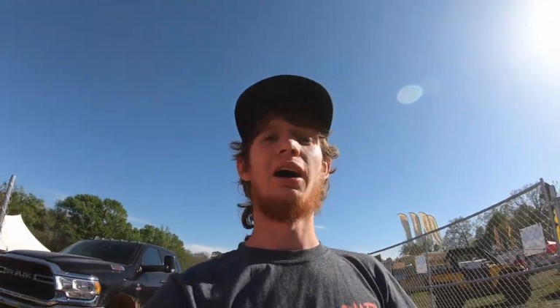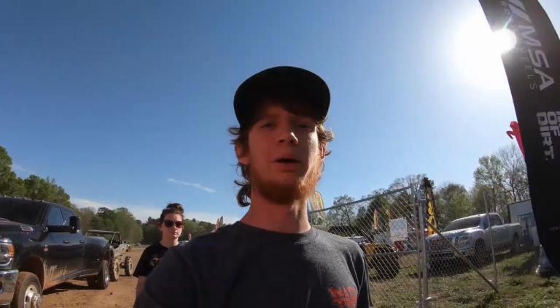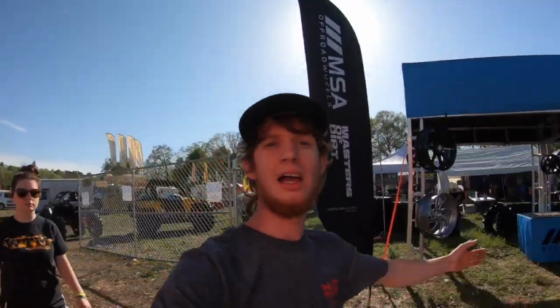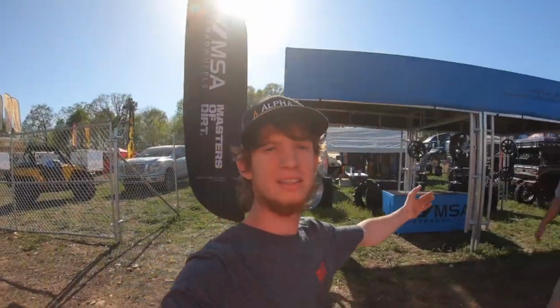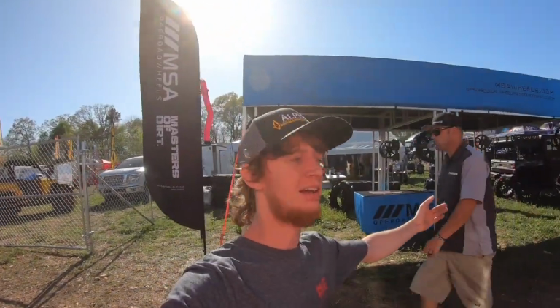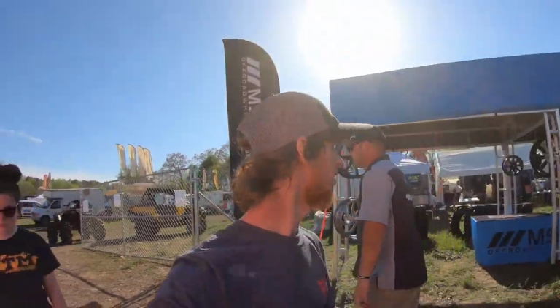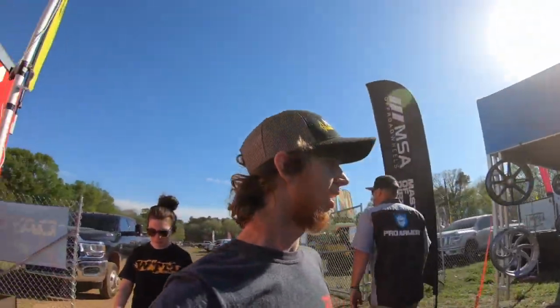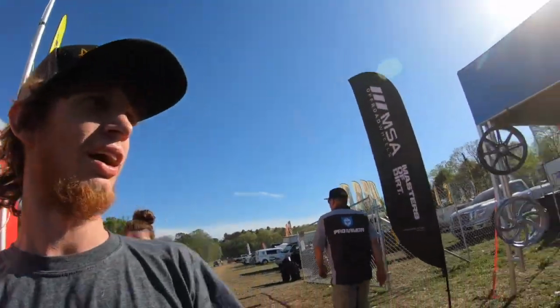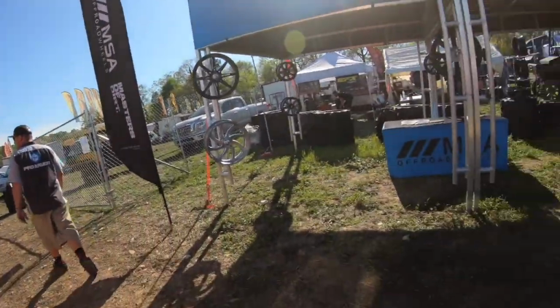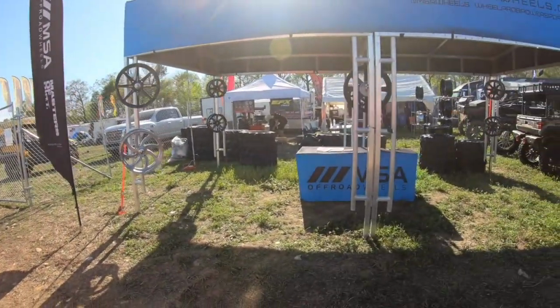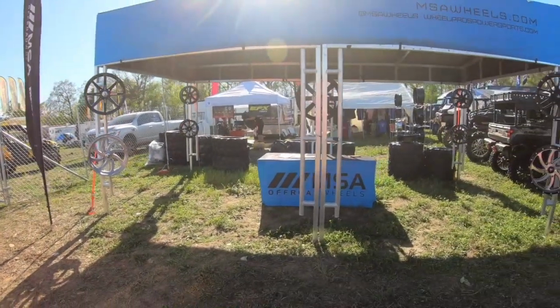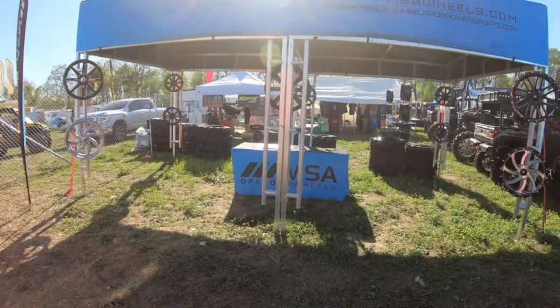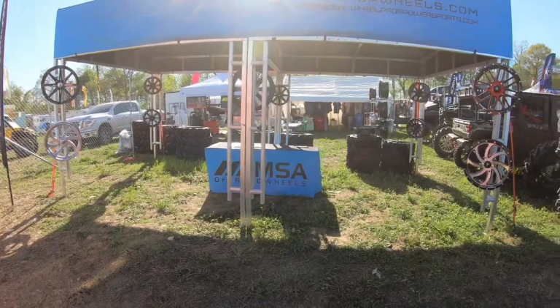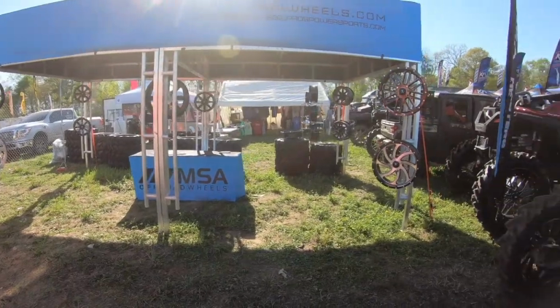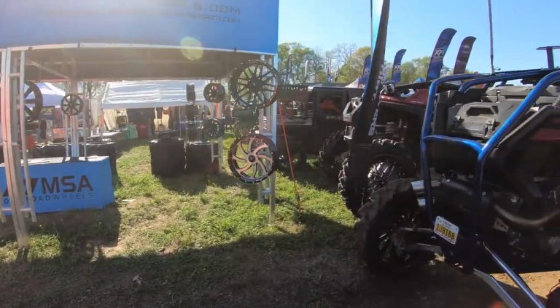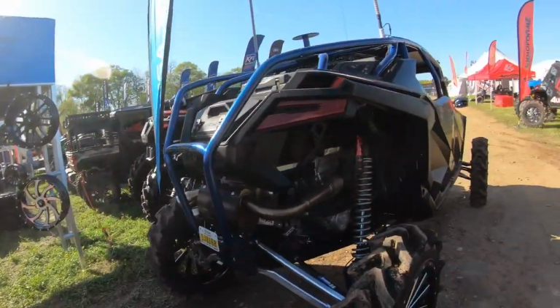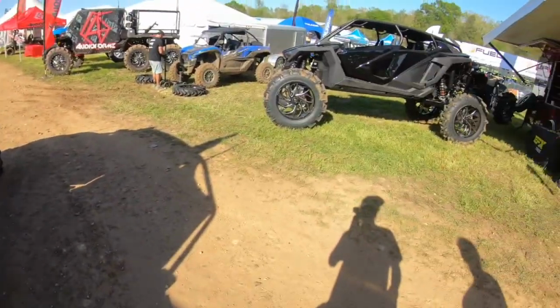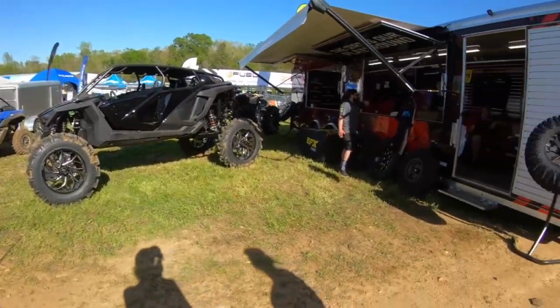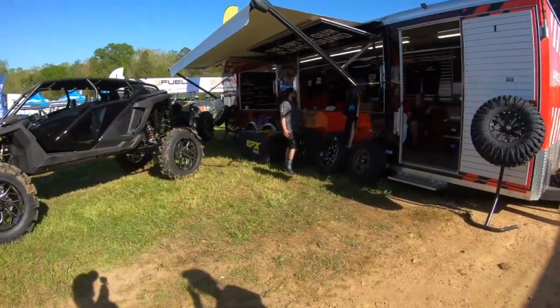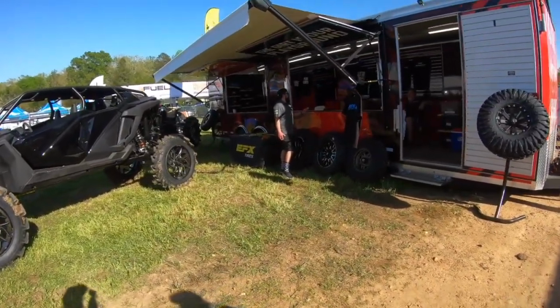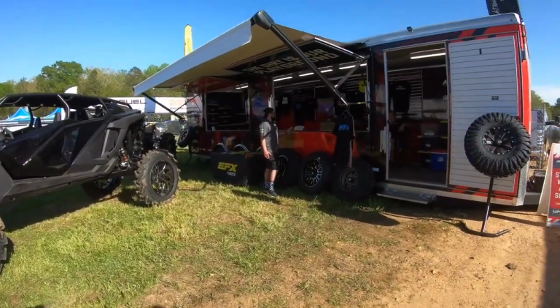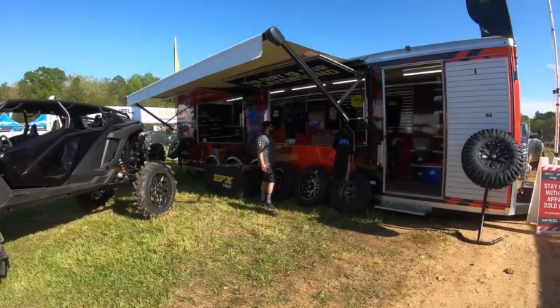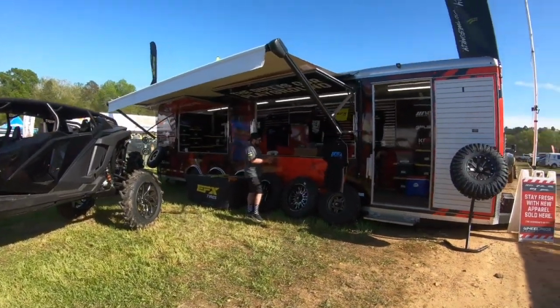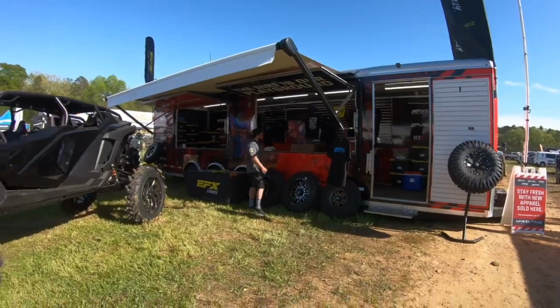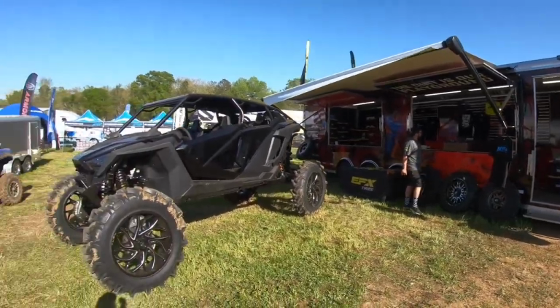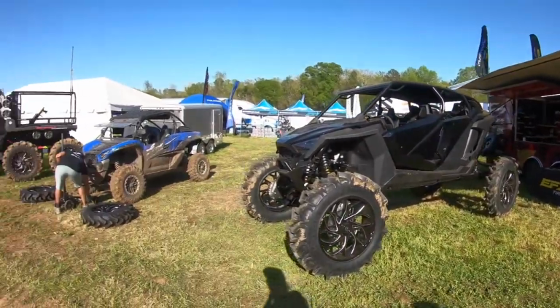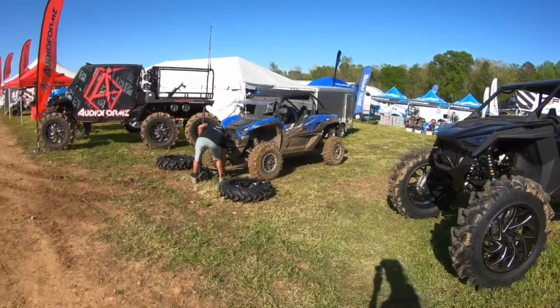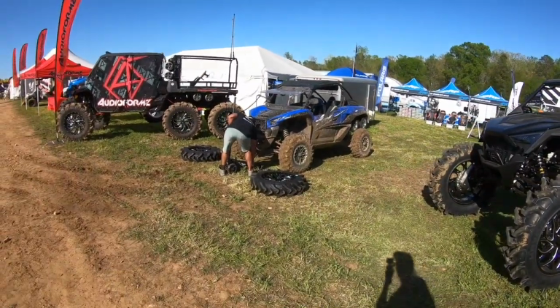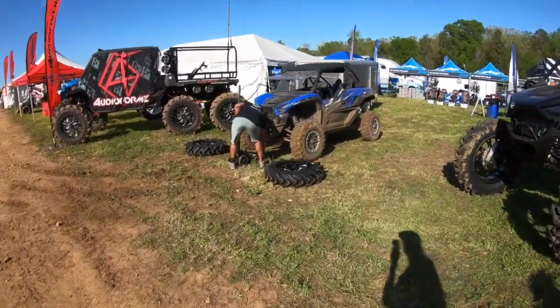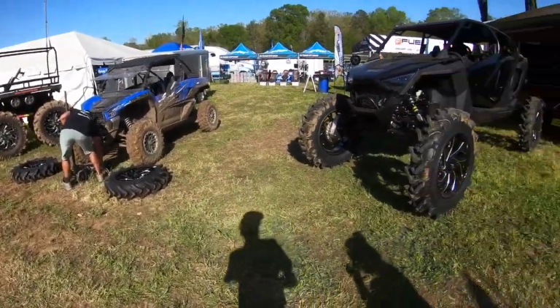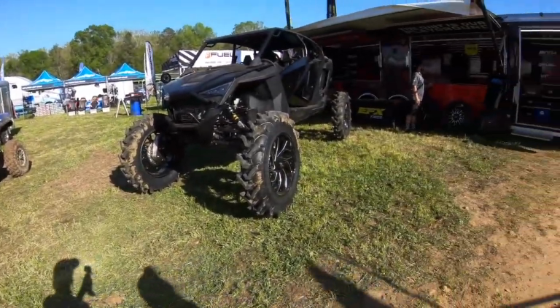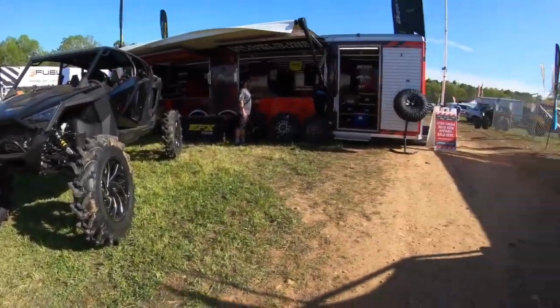Over here we got MSA. There's nobody in their booth, so that's kind of sad. Then we got — oh, there's the guy right there. What is this? EFX Tires. Looks like they're selling tires left and right.